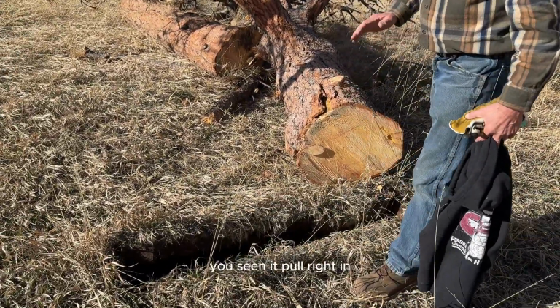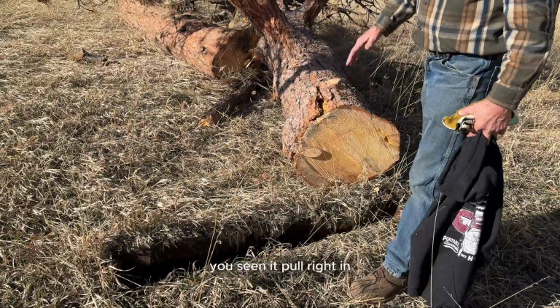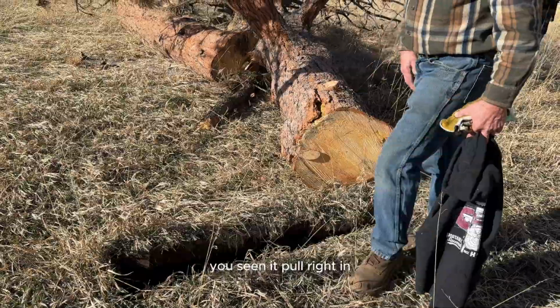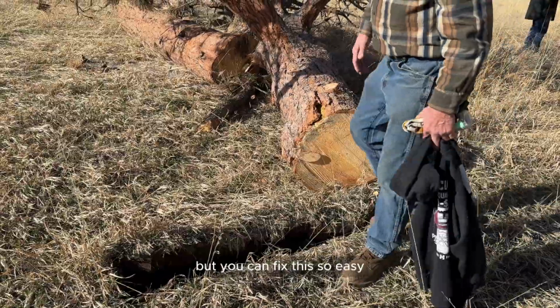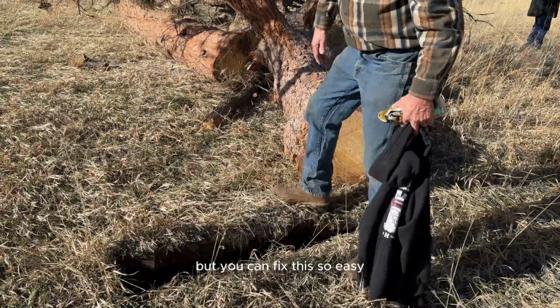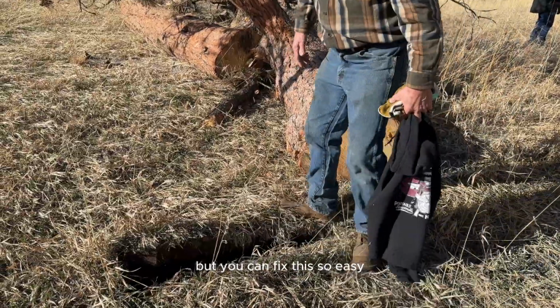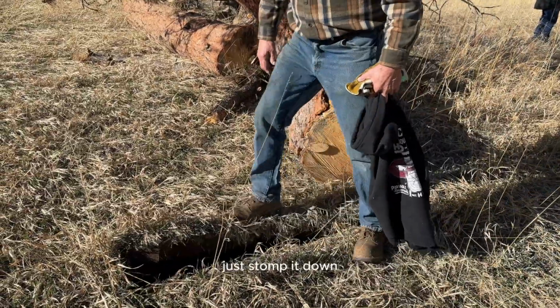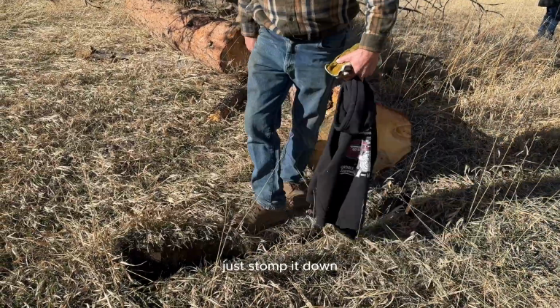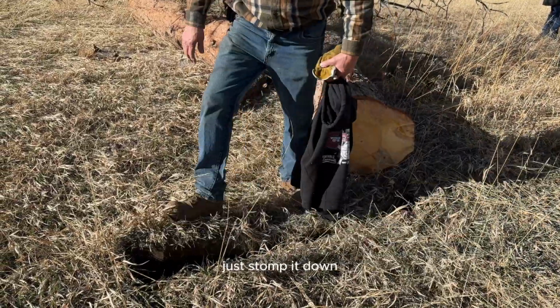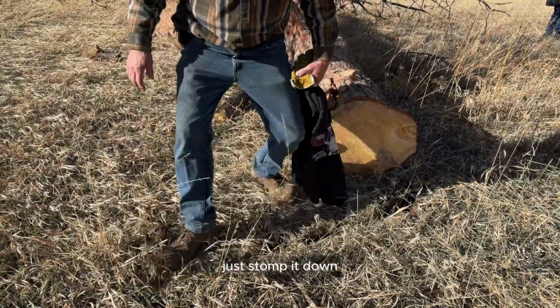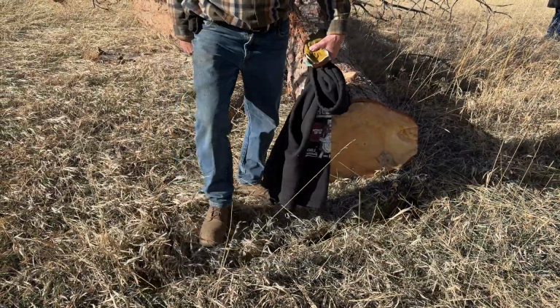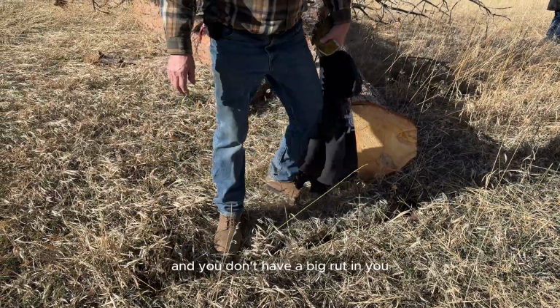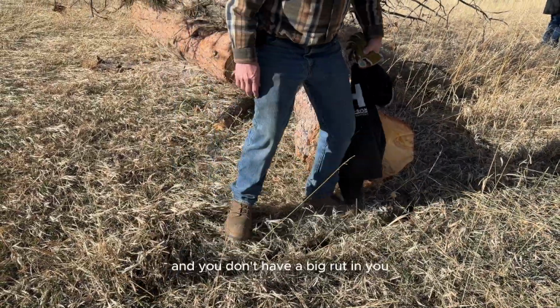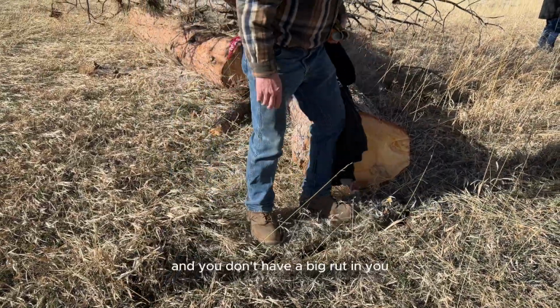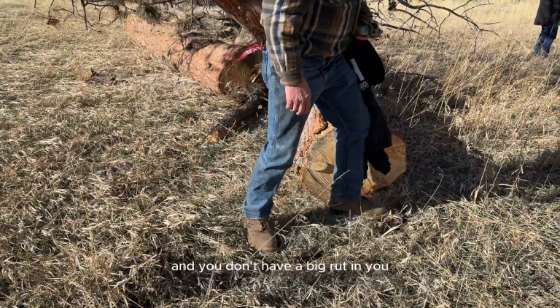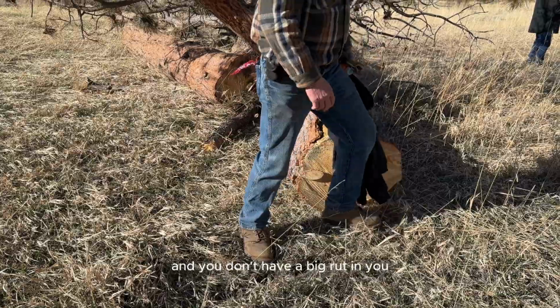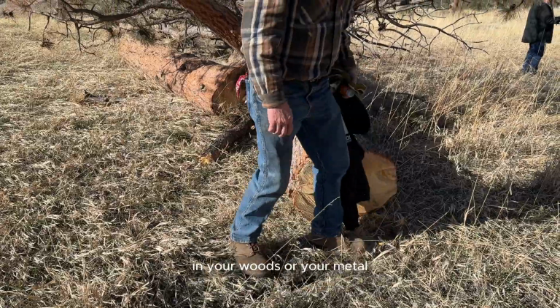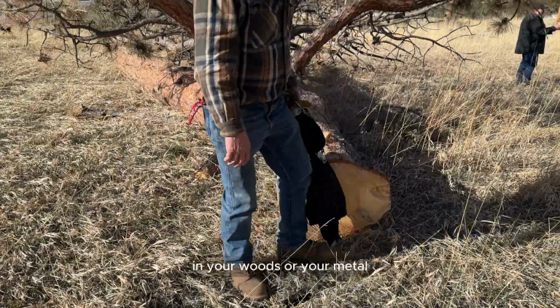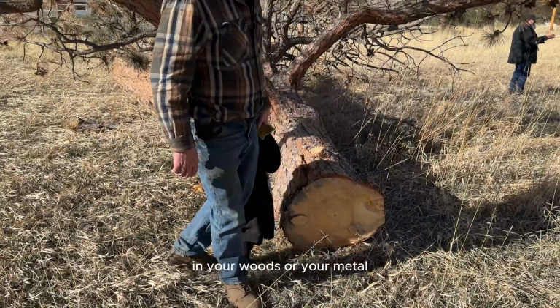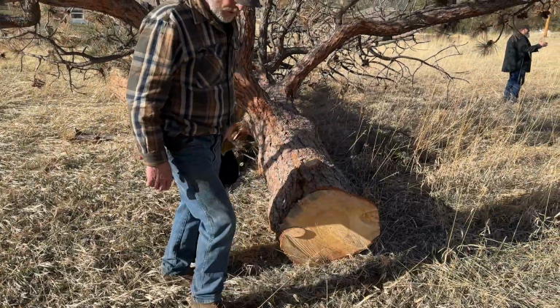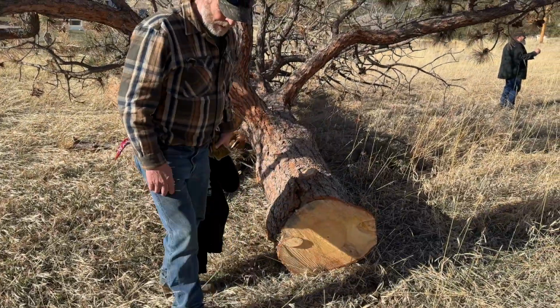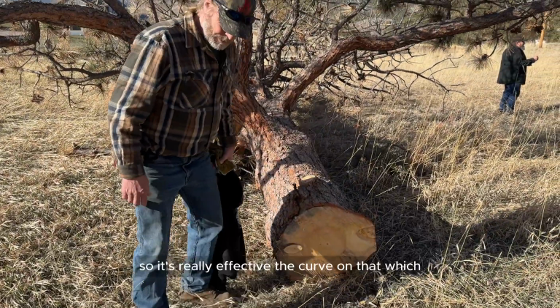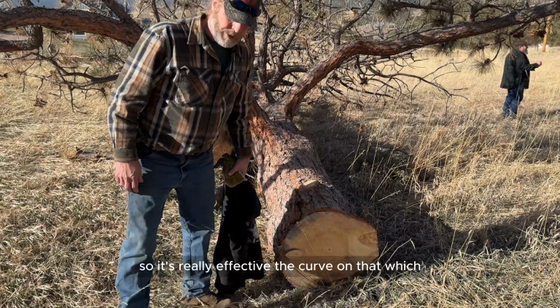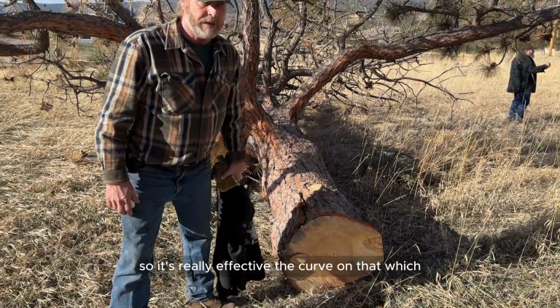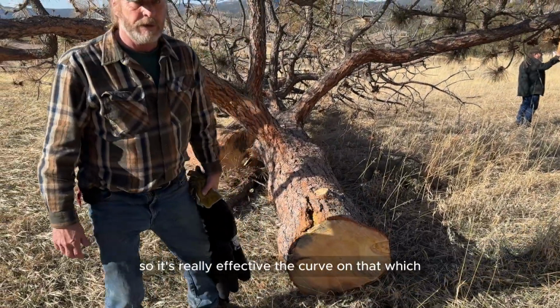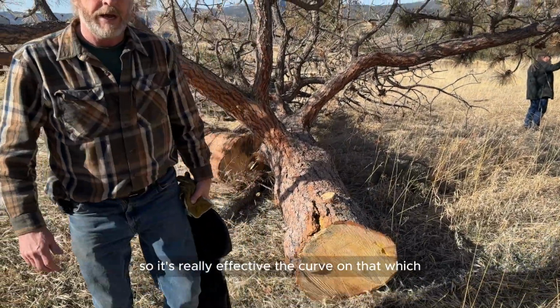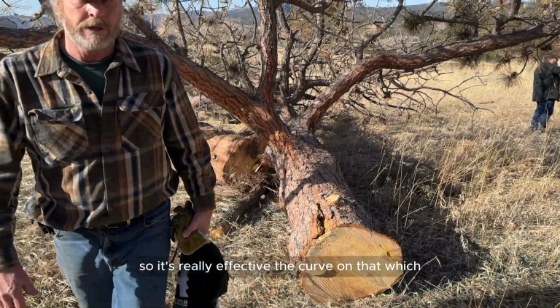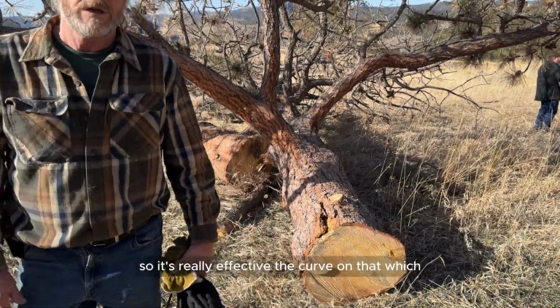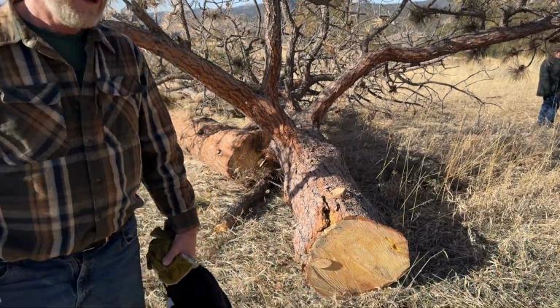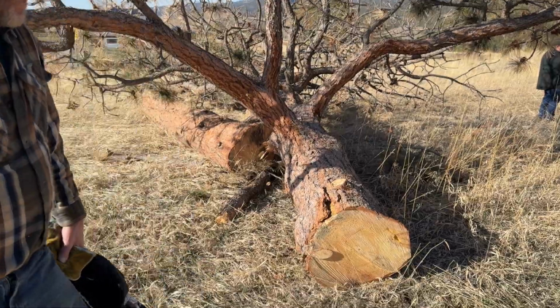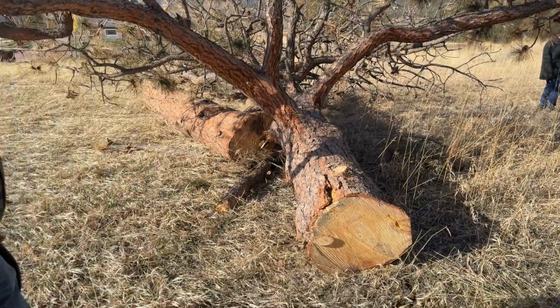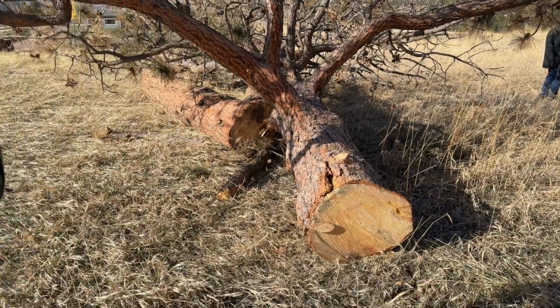You've seen it pull right in, but you can fix this so easy — just stomp it down. You don't have a big rut in your woods or your meadow. It's really effective to work with that winch.